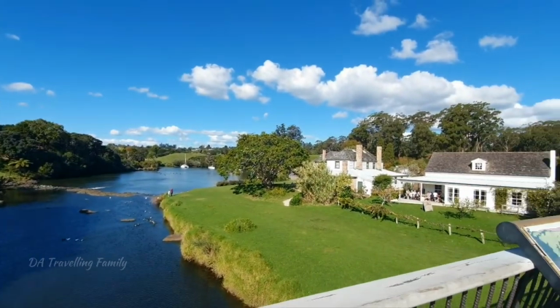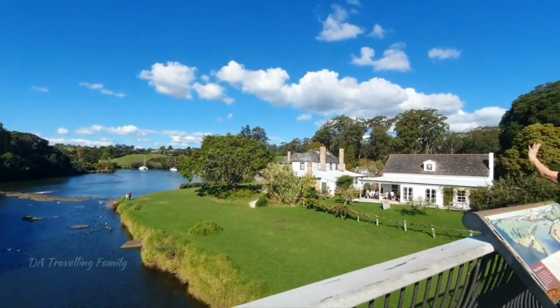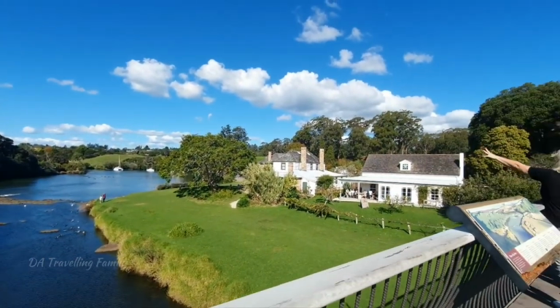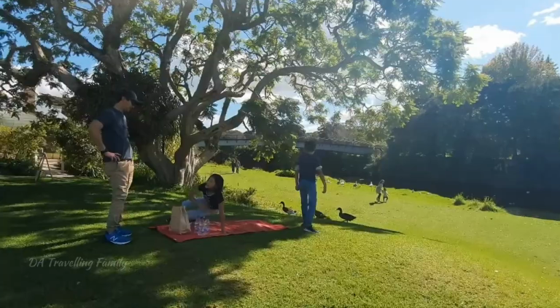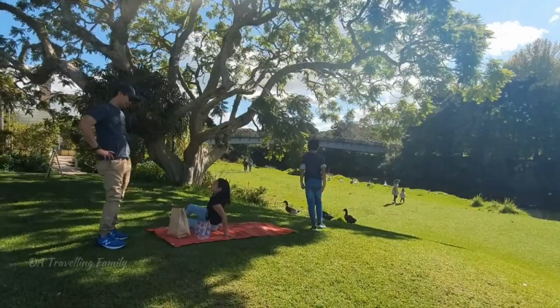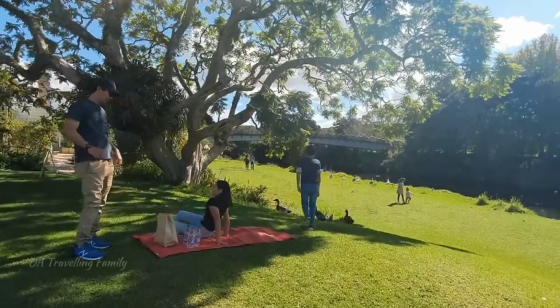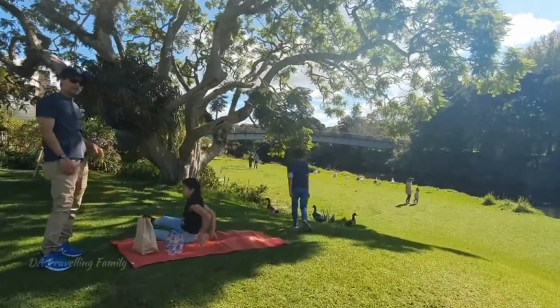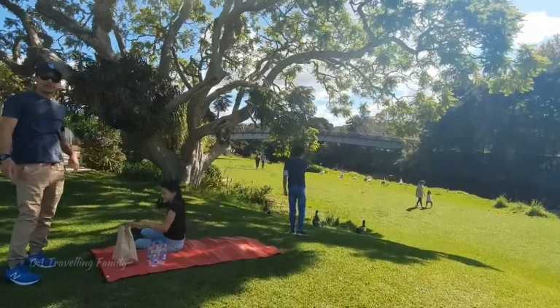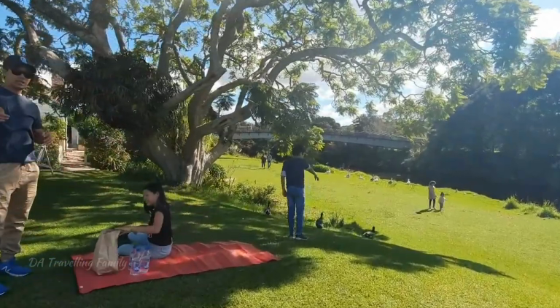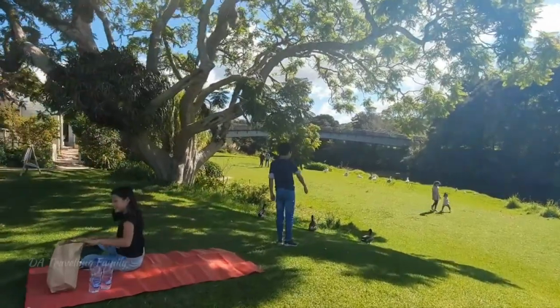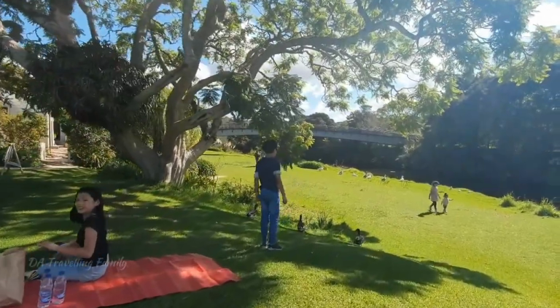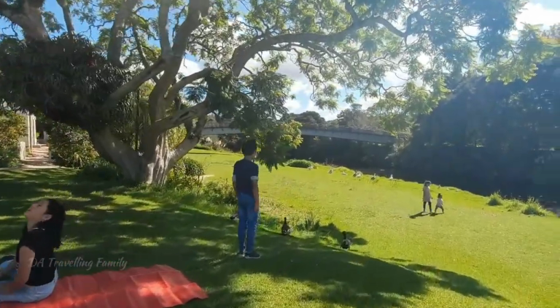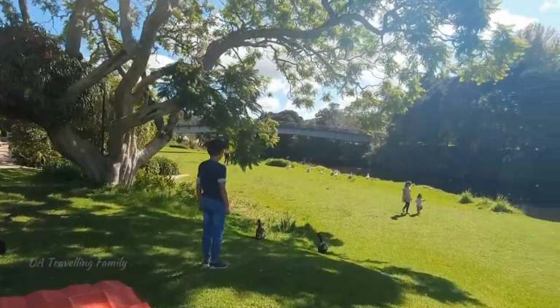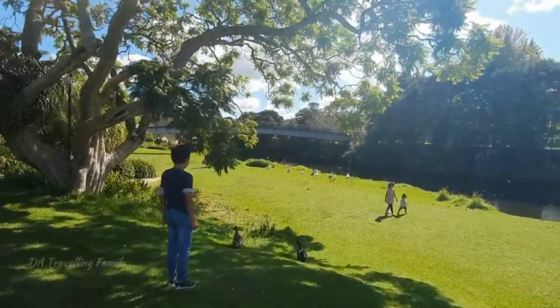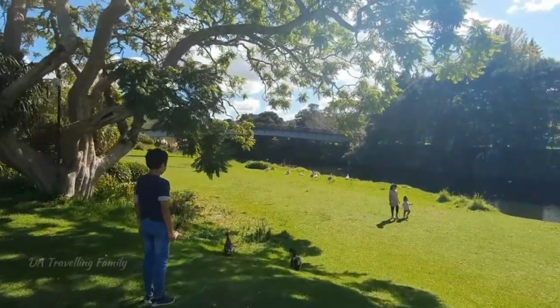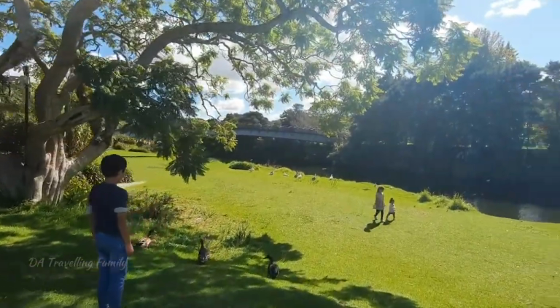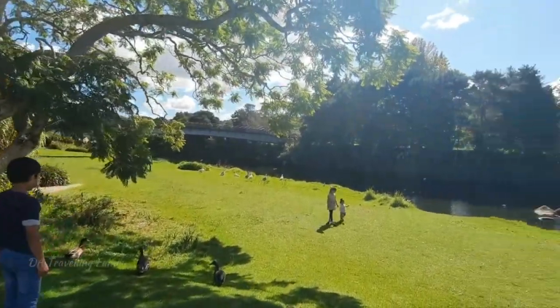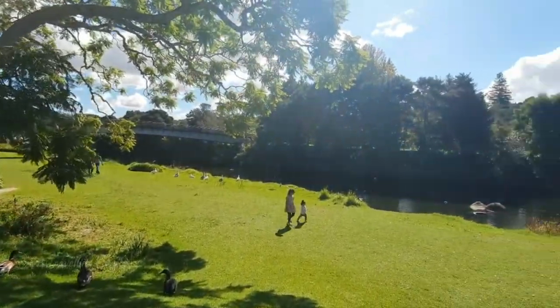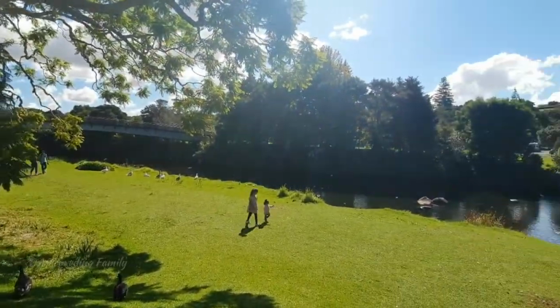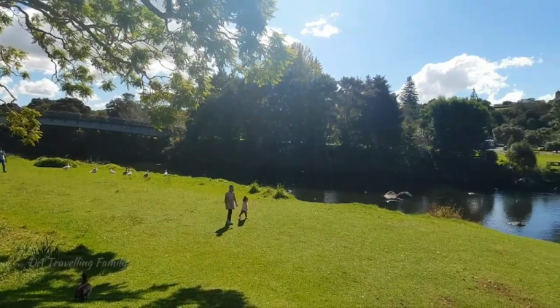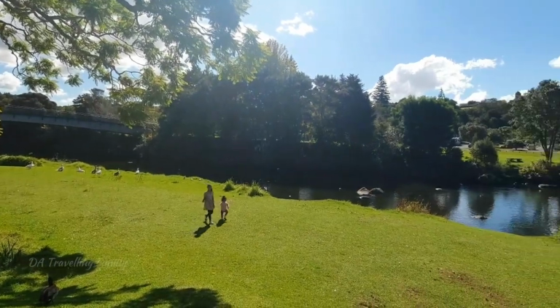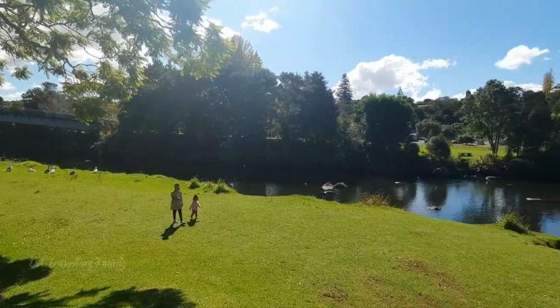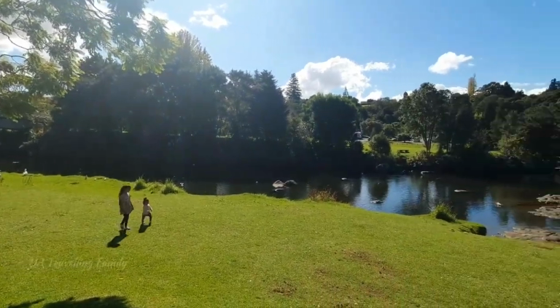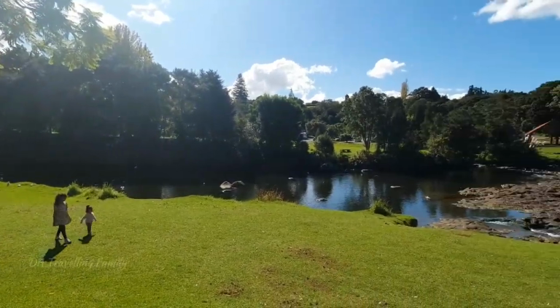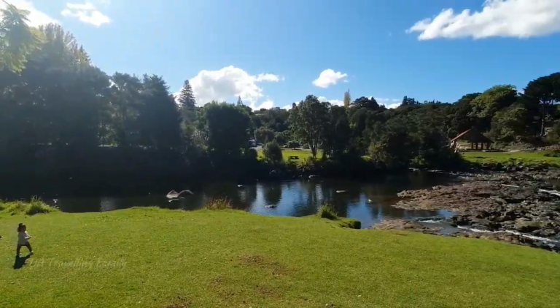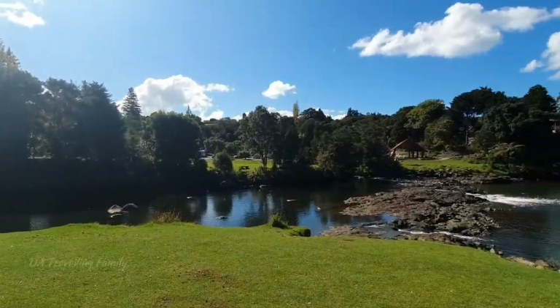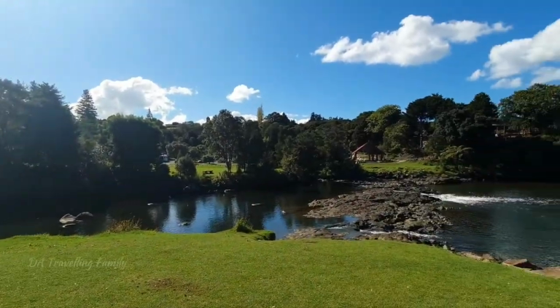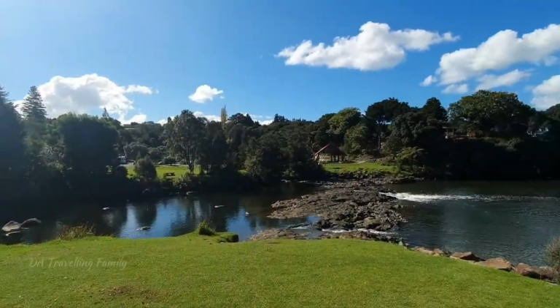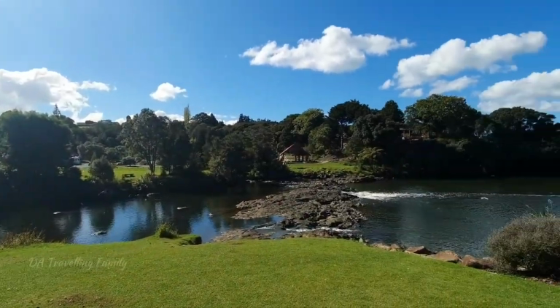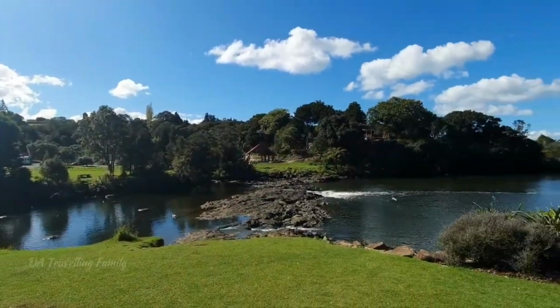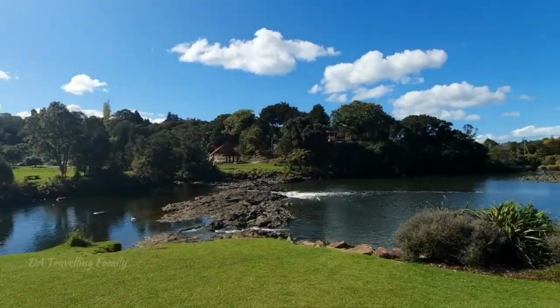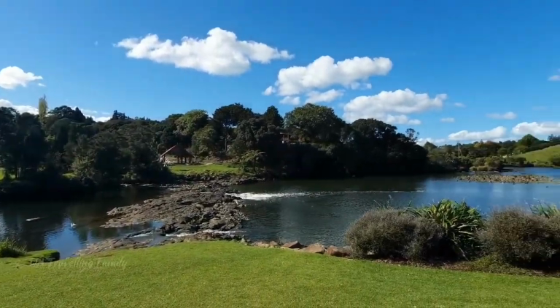Enjoy walking at the Heritage Gardens, or simply relax and have a picnic within the grounds. Another fun activity that you can do is bird watching.